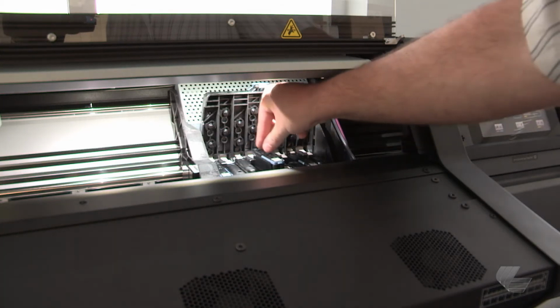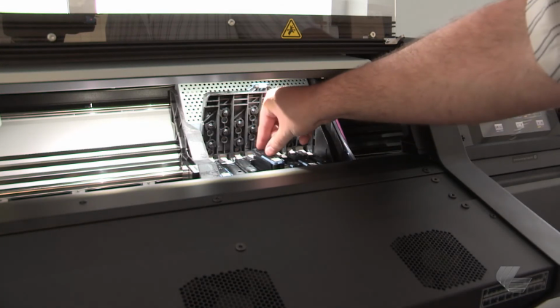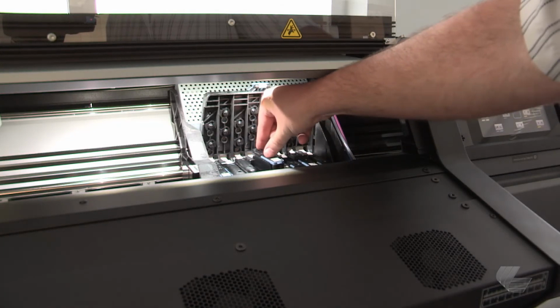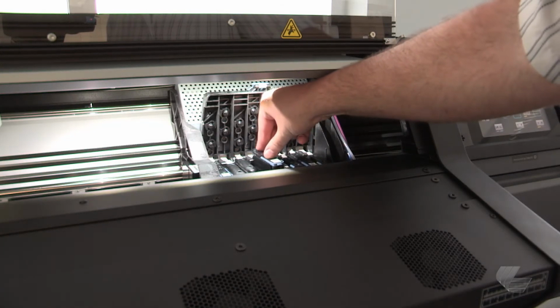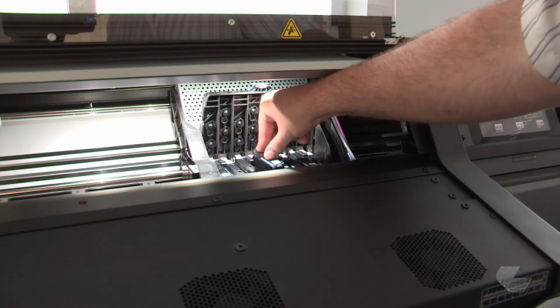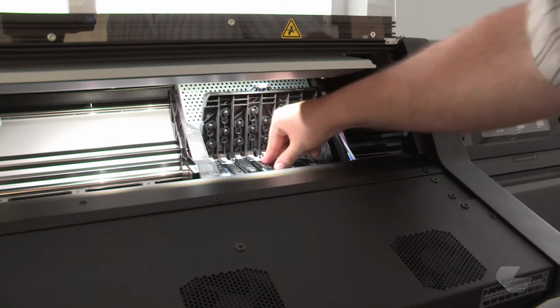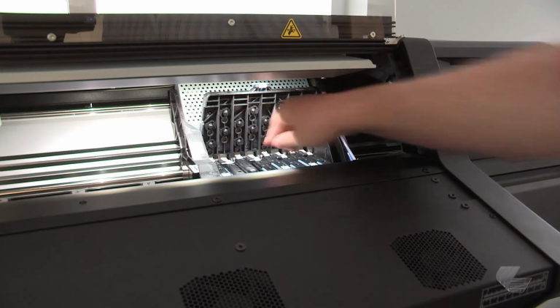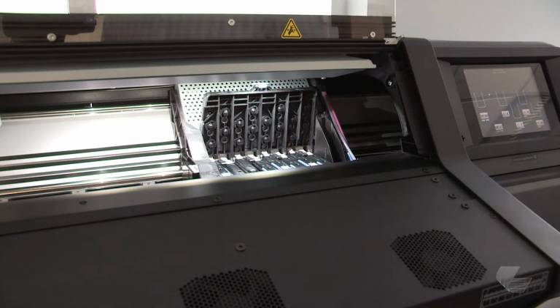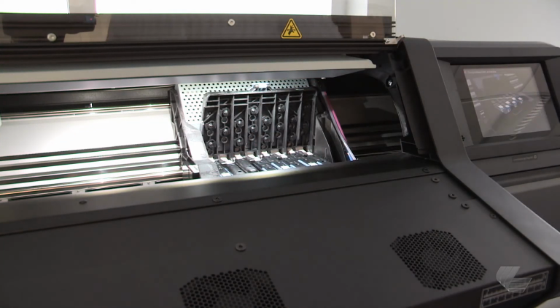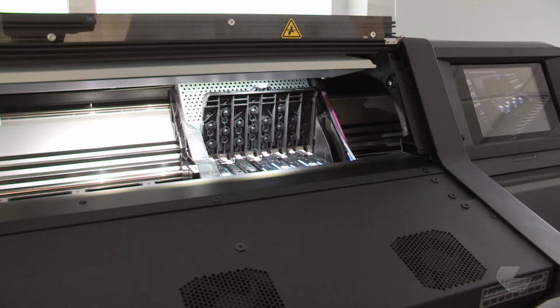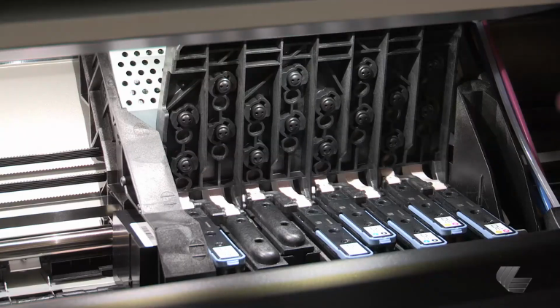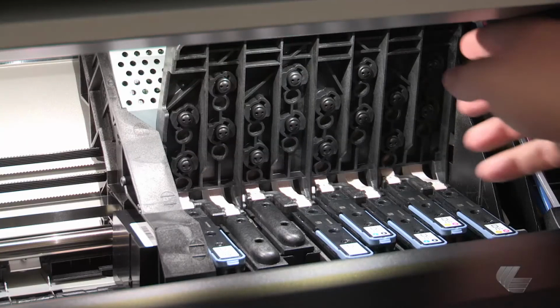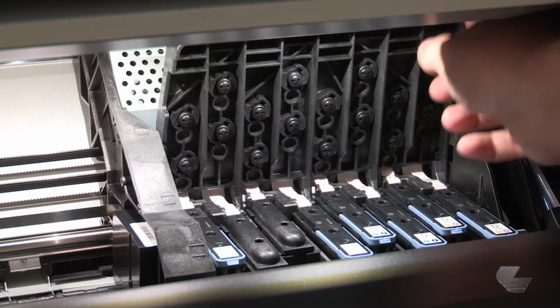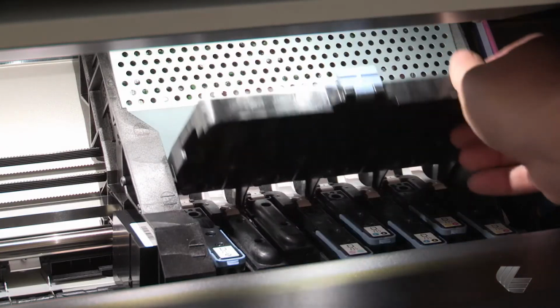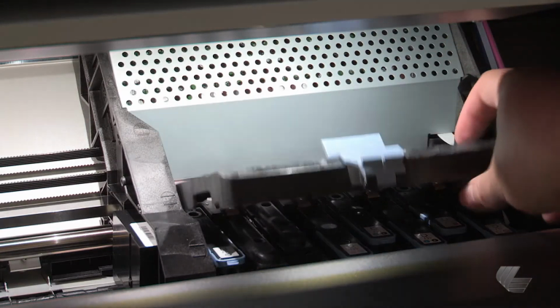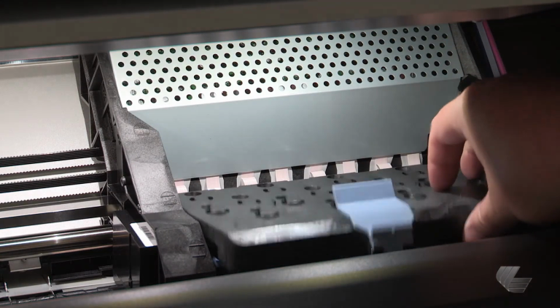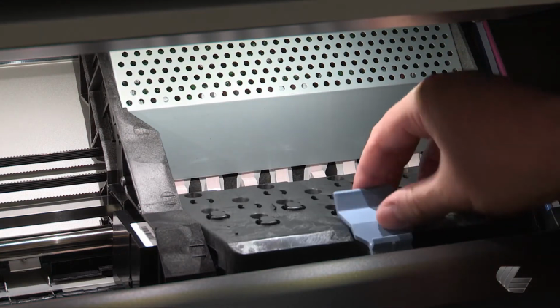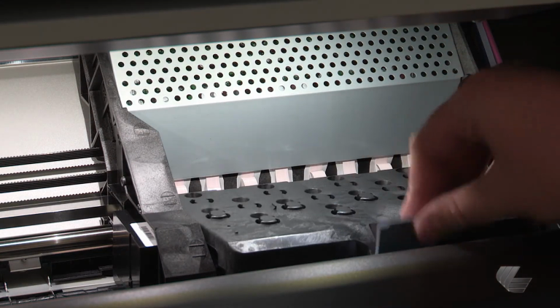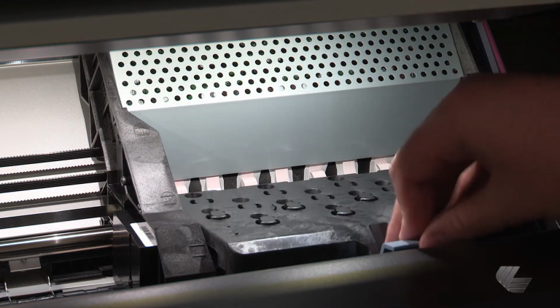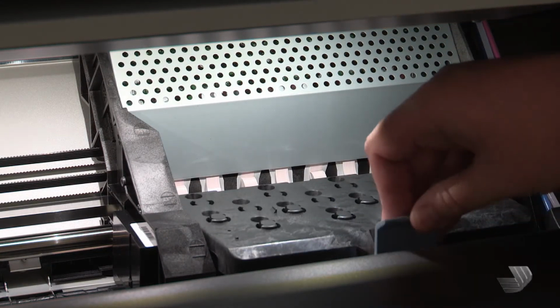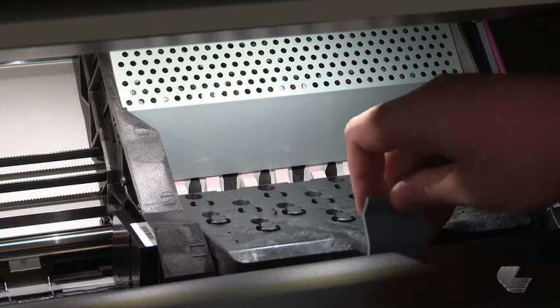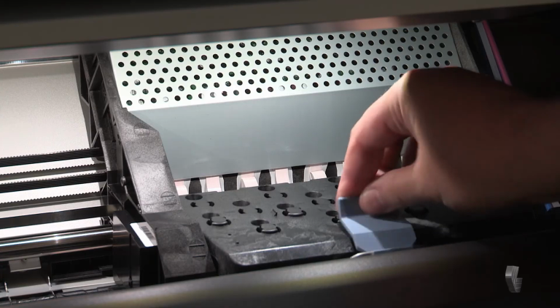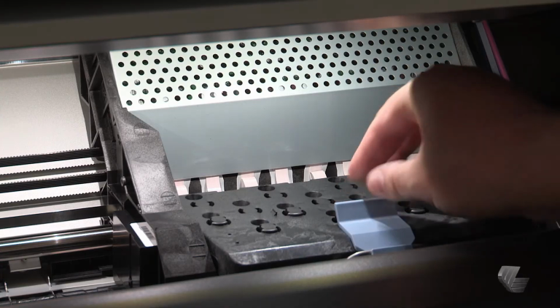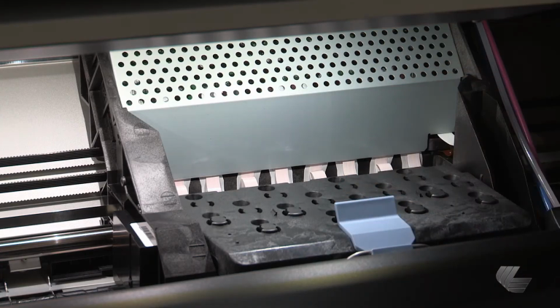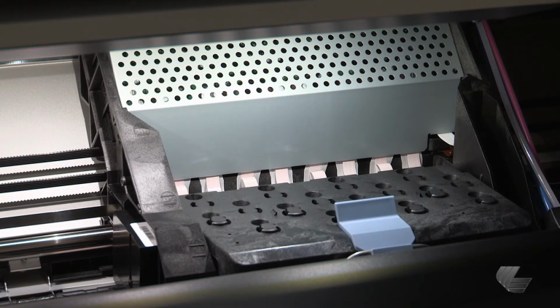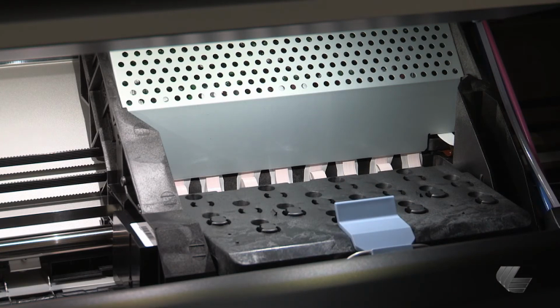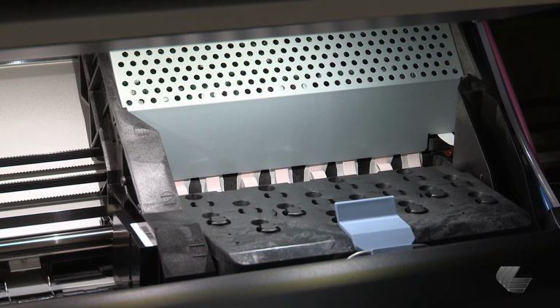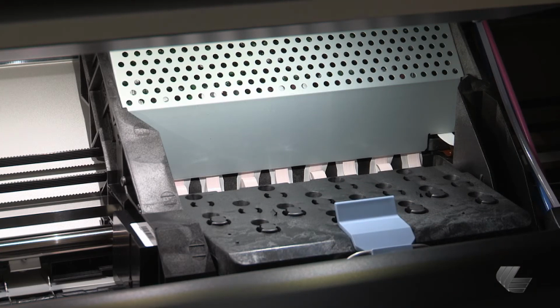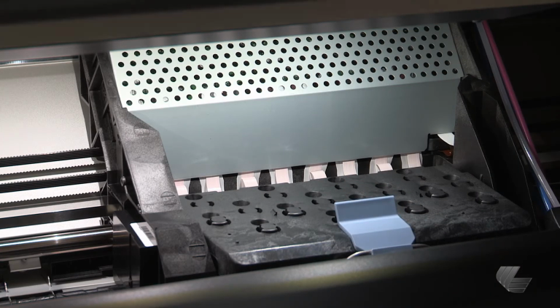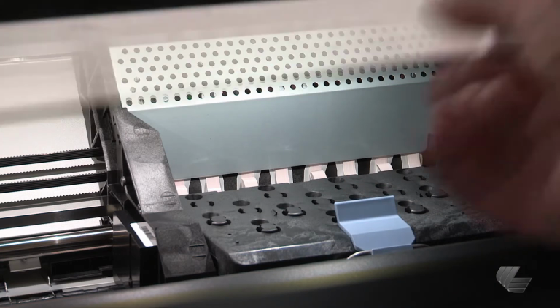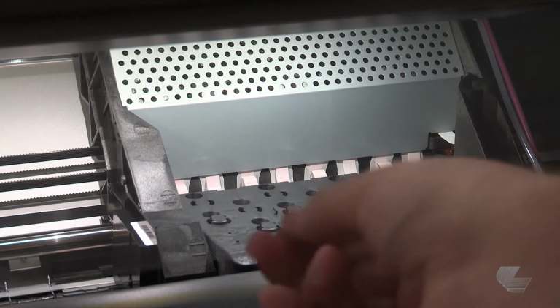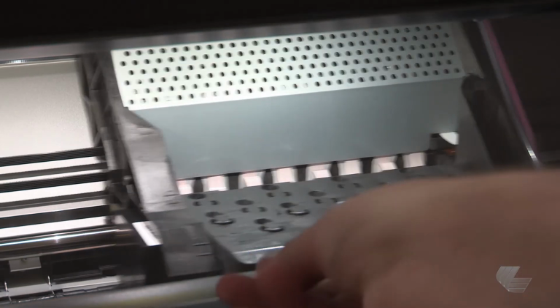You should hear a beep and see confirmation on the front panel that the print head has been inserted. Close the carriage cover and close the latch, making sure the end of the latch catches the wire loop. Lower the latch to rest on the carriage cover, then close the printer window.